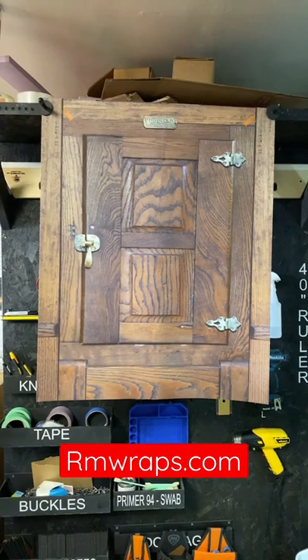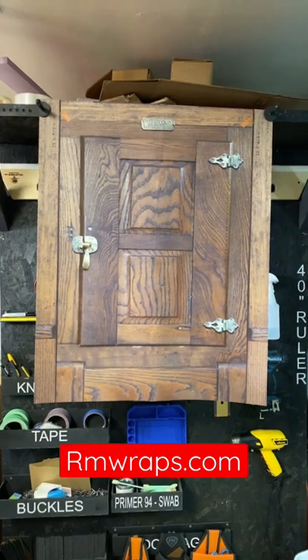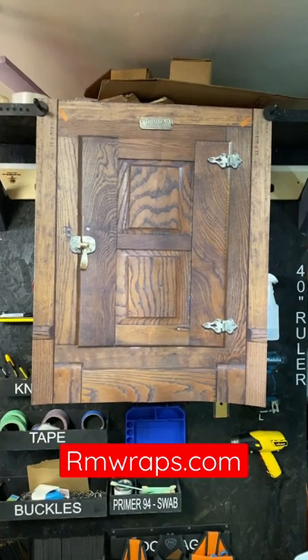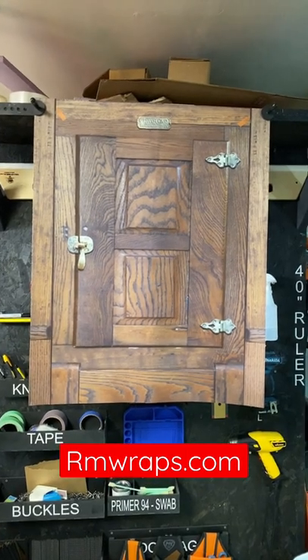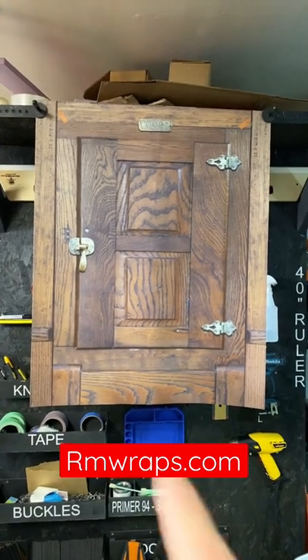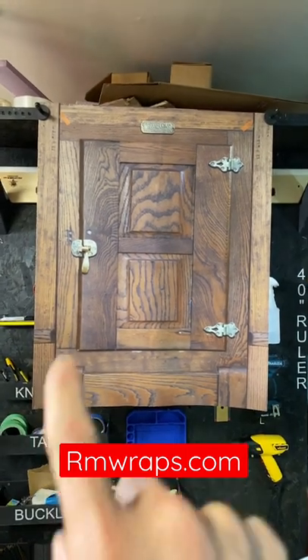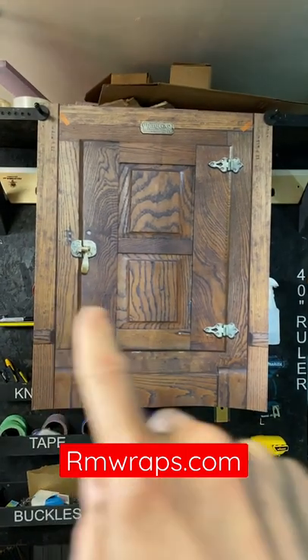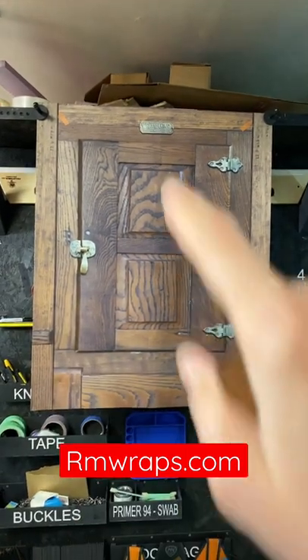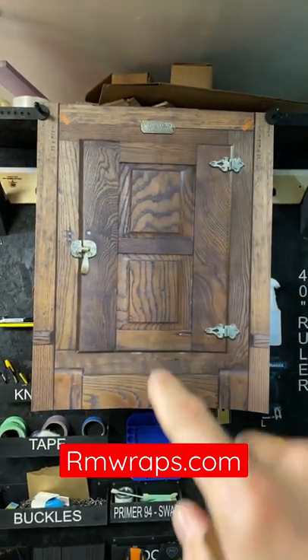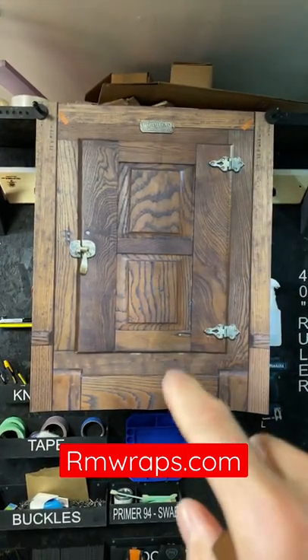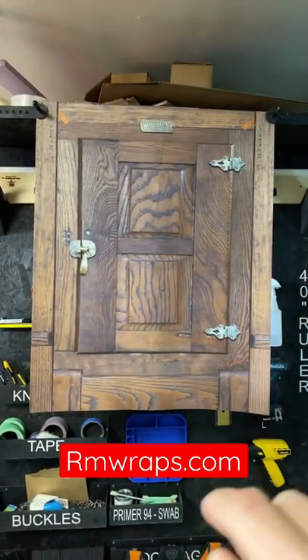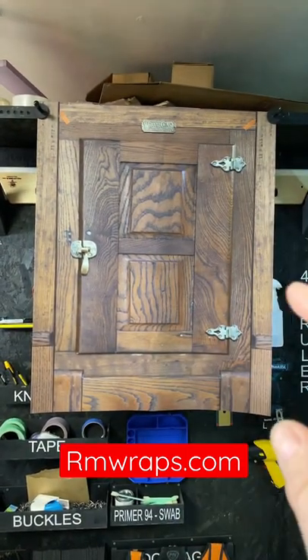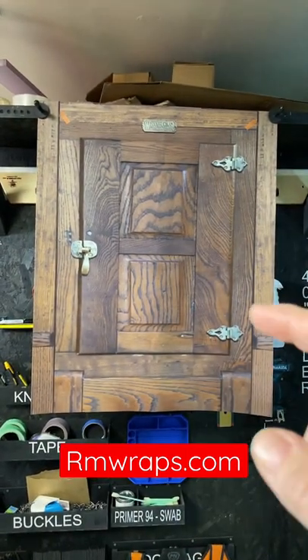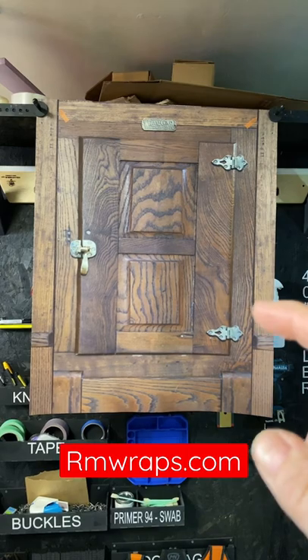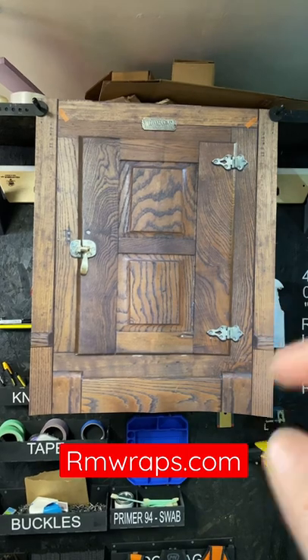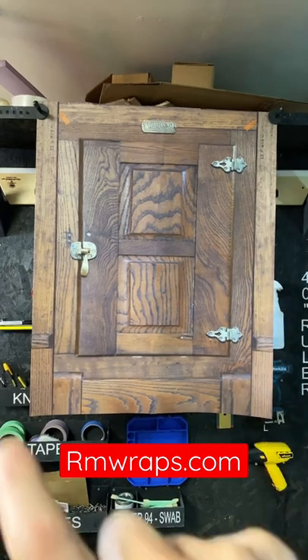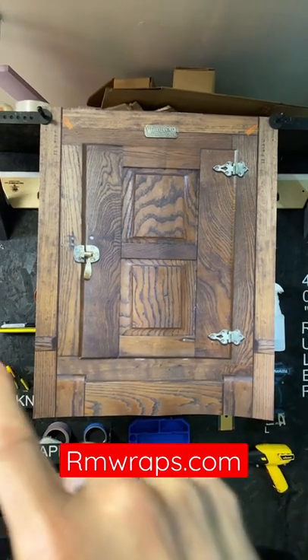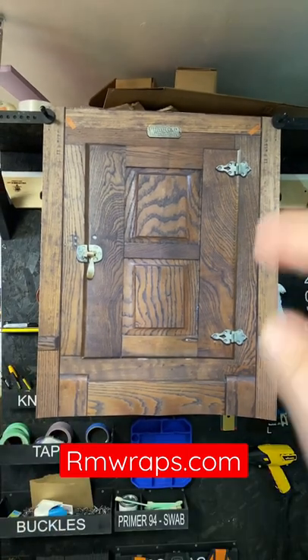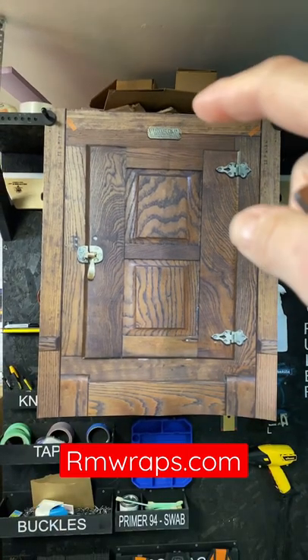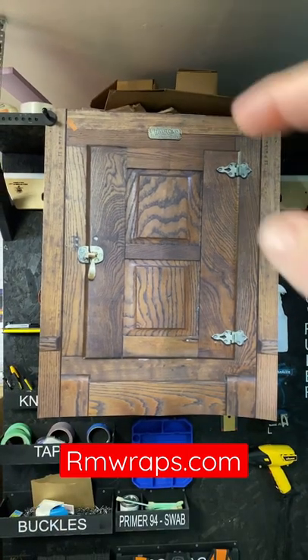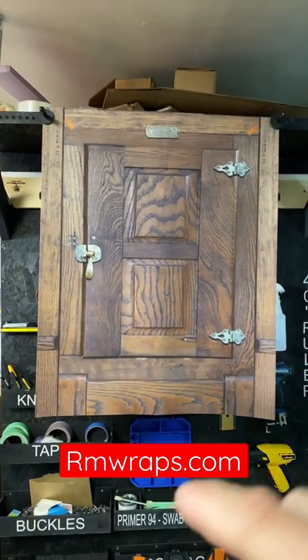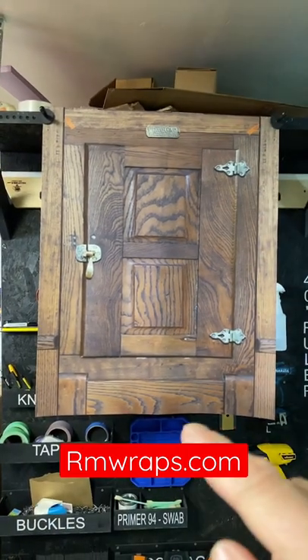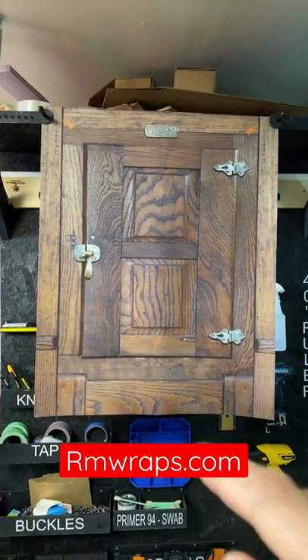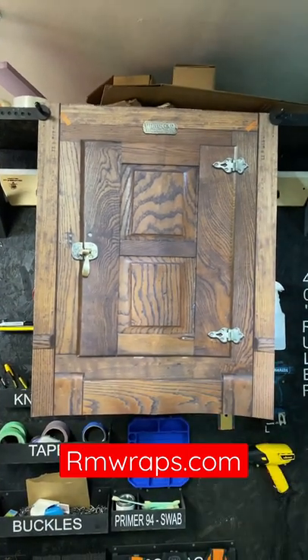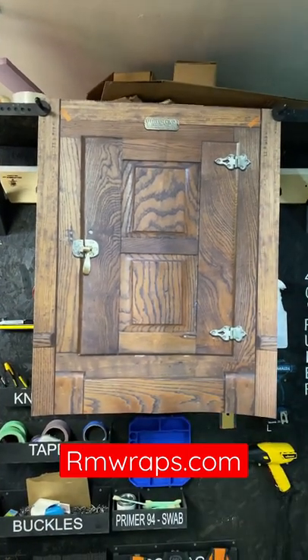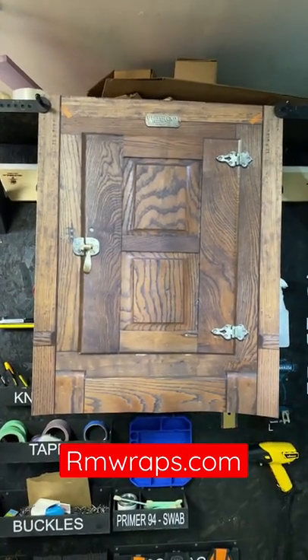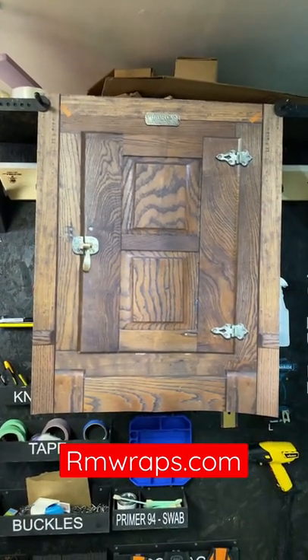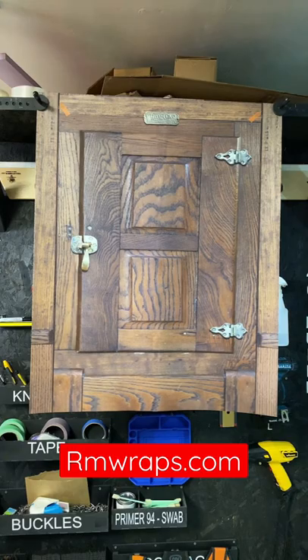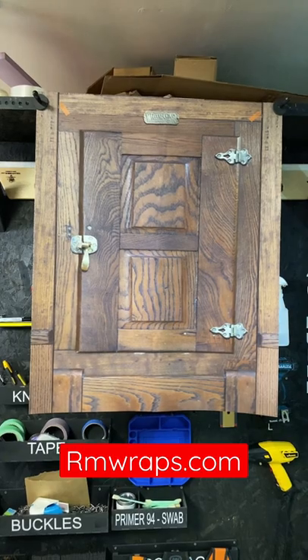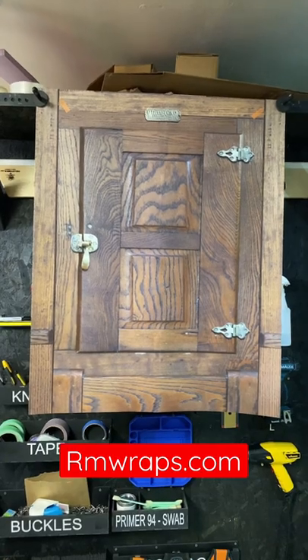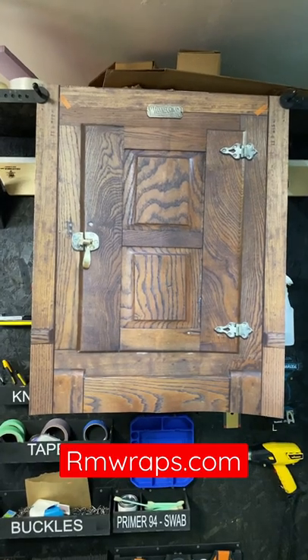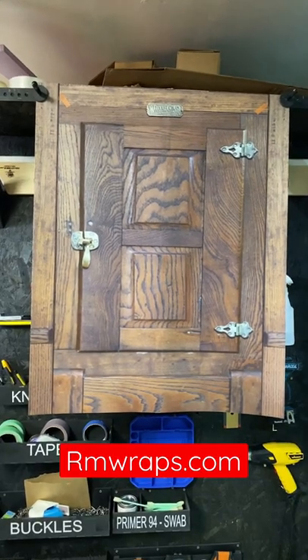Every order is custom sized to fit, so we need the width and the height of it. We also add two inches on each side, one inch bleed on top and bottom, so everything is custom sized to fit.